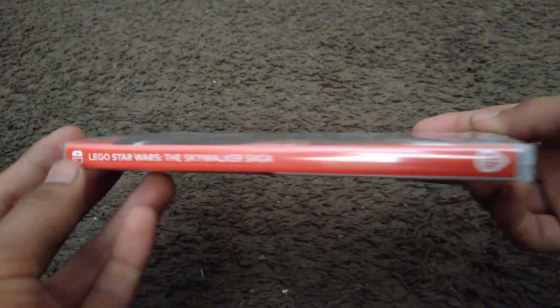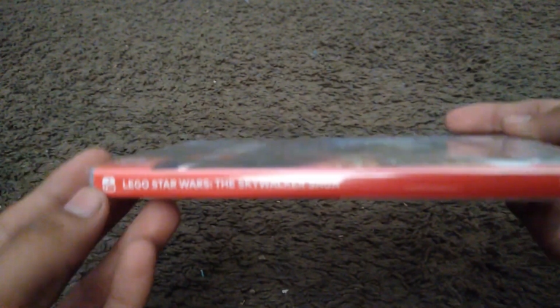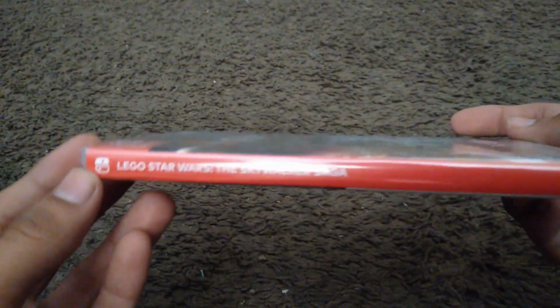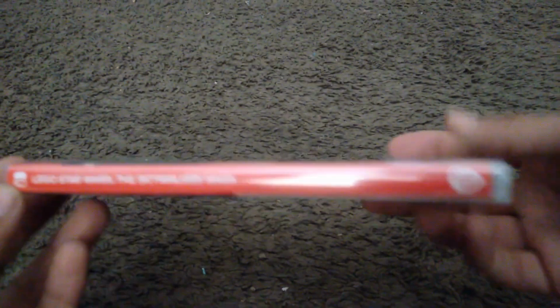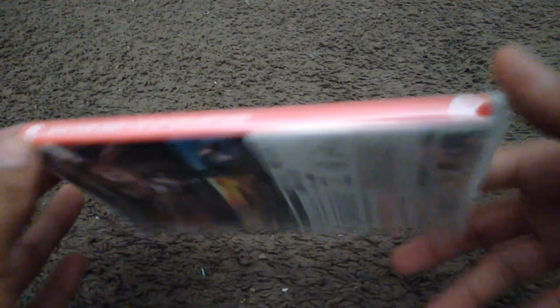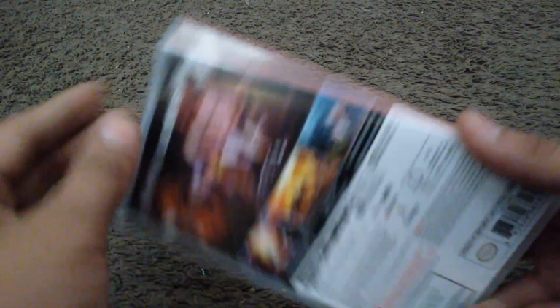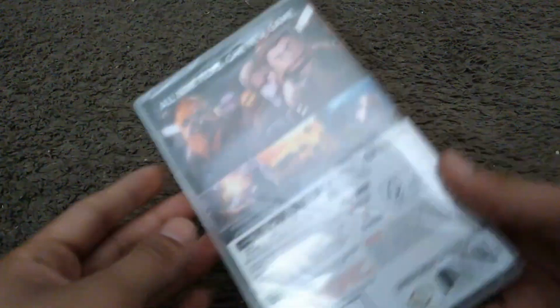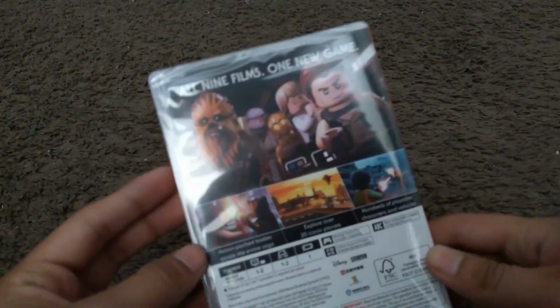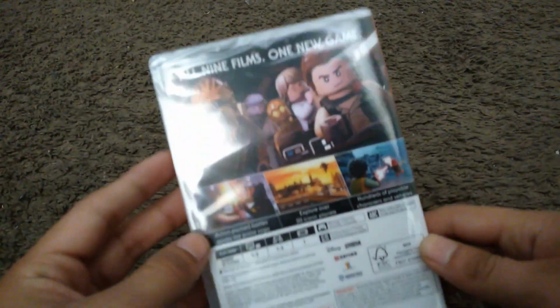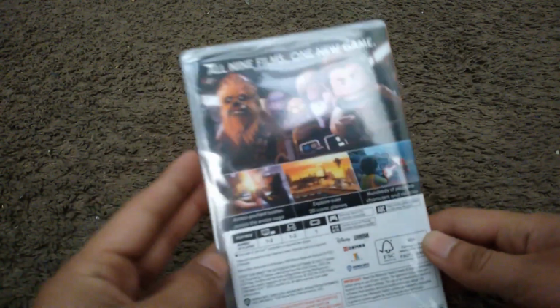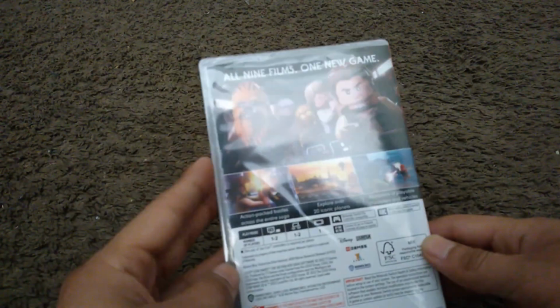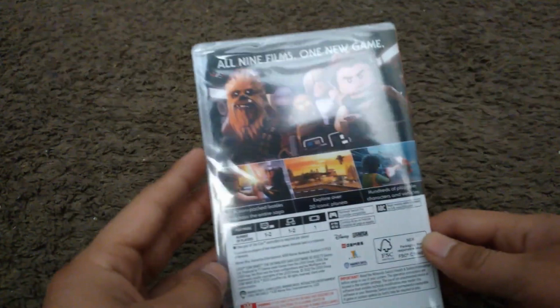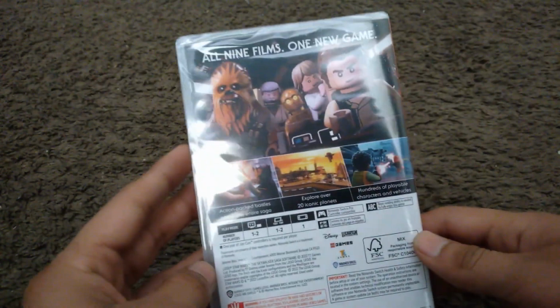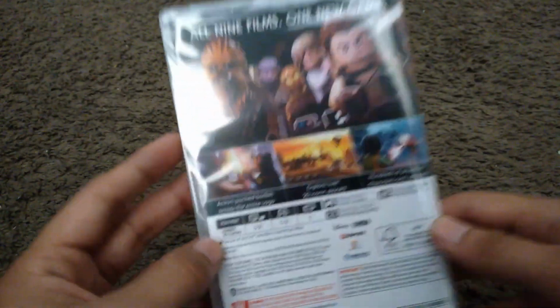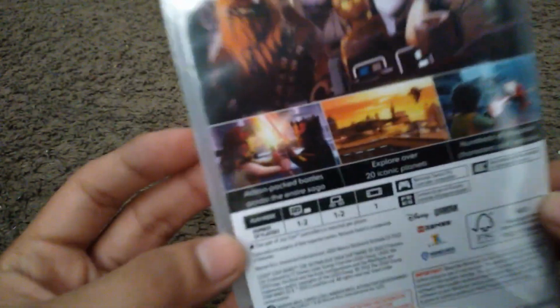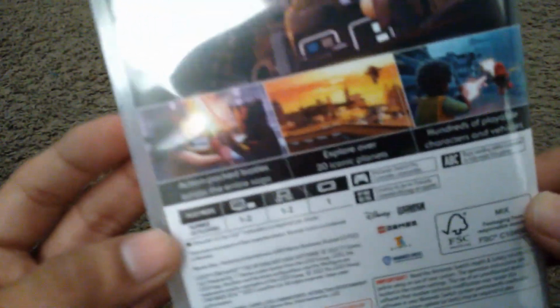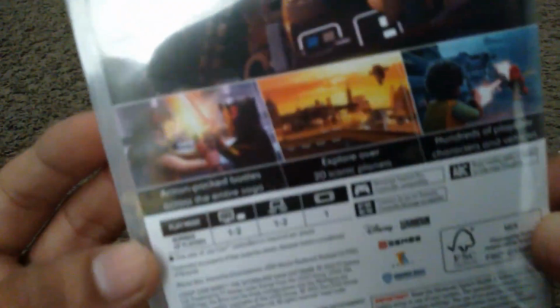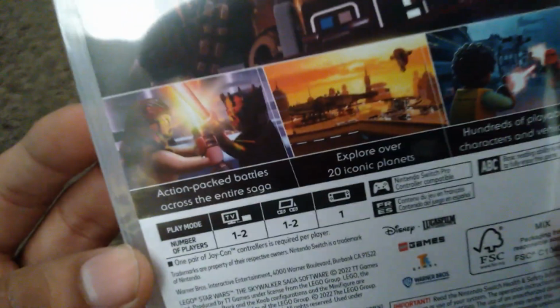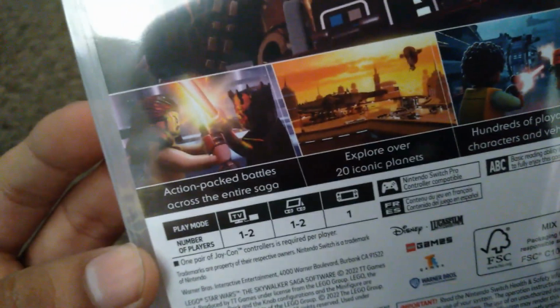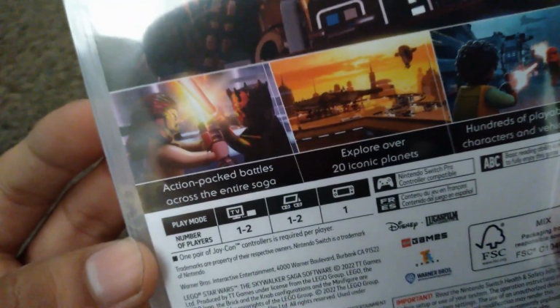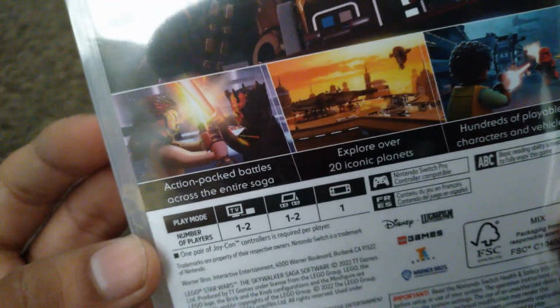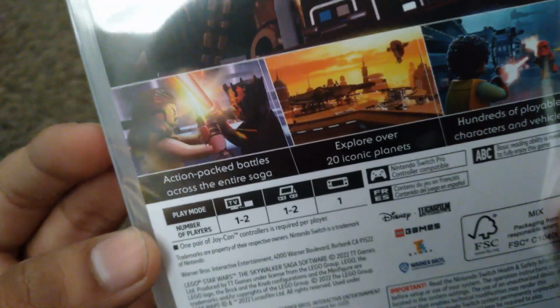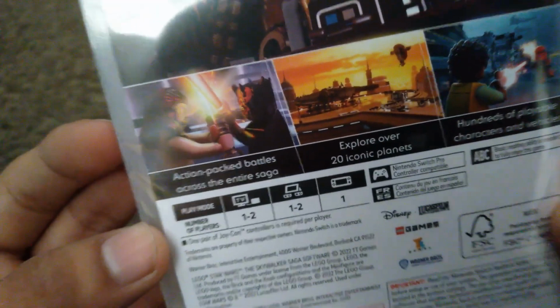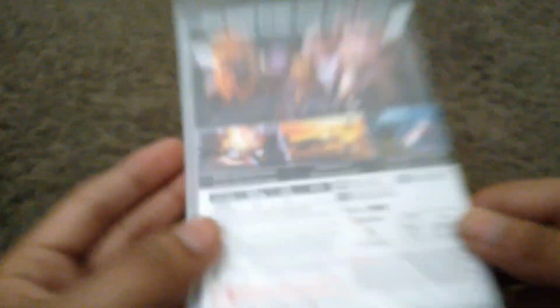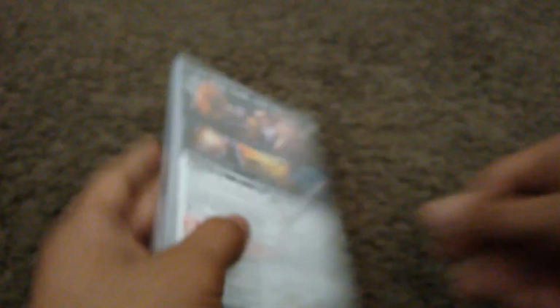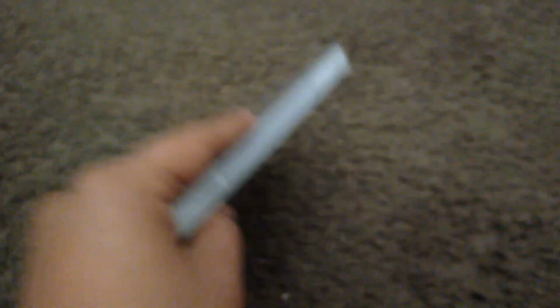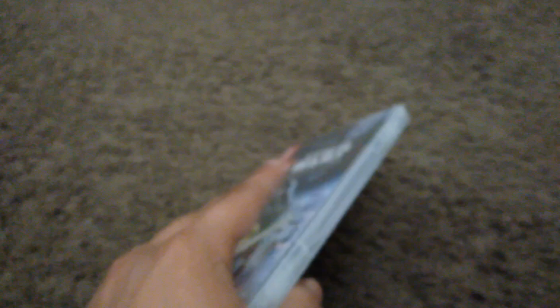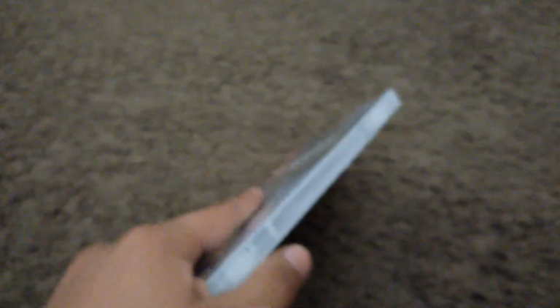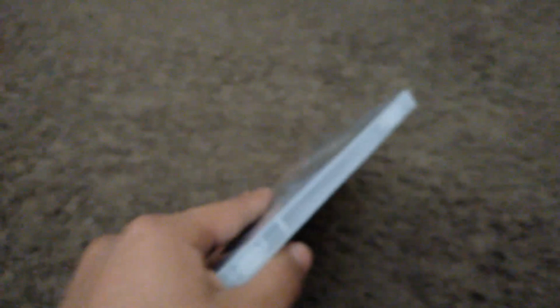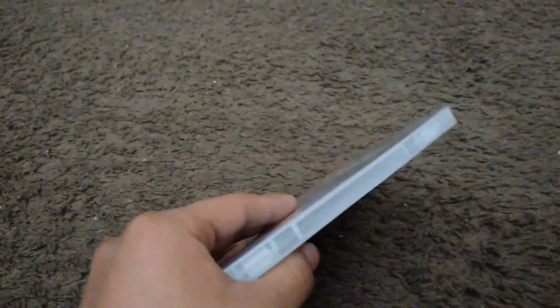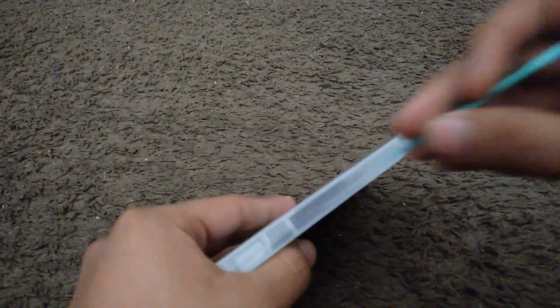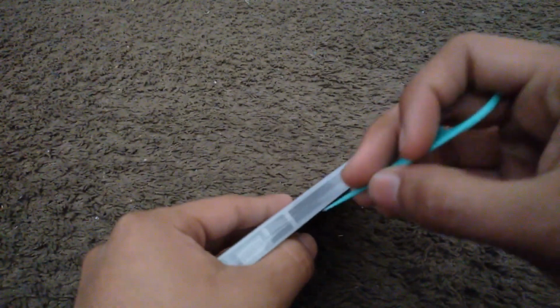Here is the spine and the back. Alright, it's one to two players. Let's unbox it and see what's inside.